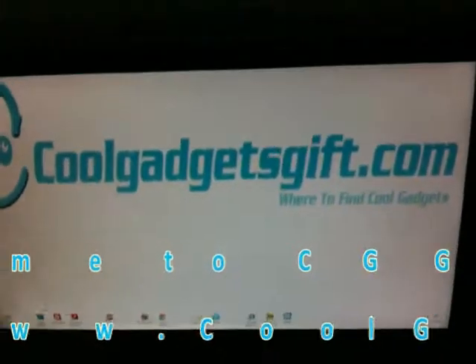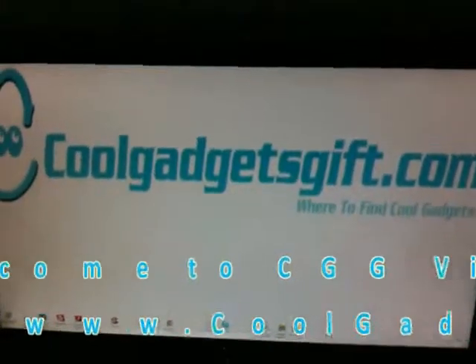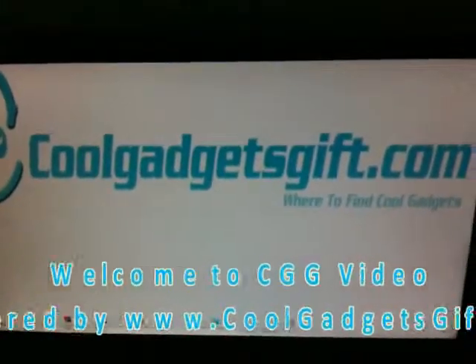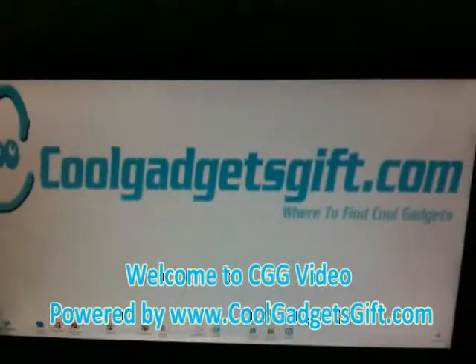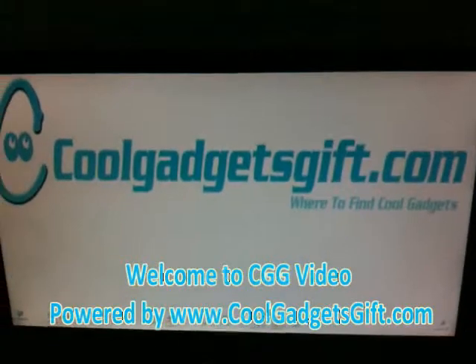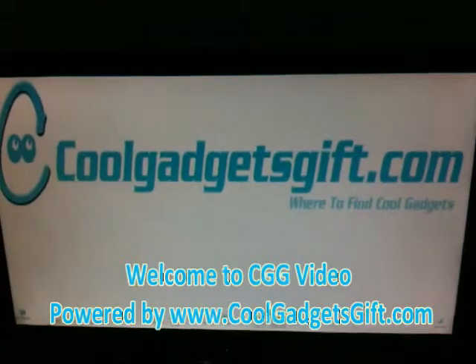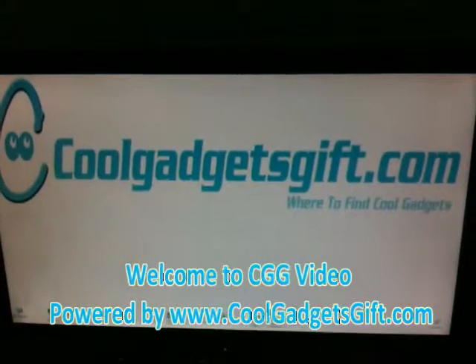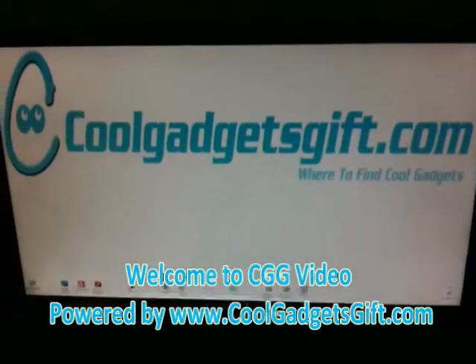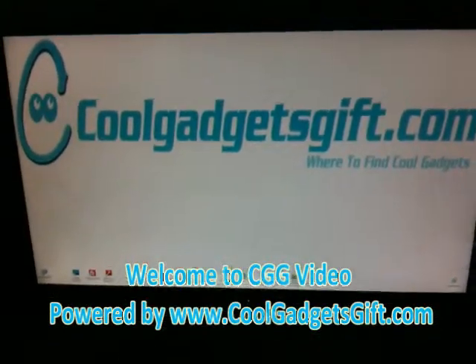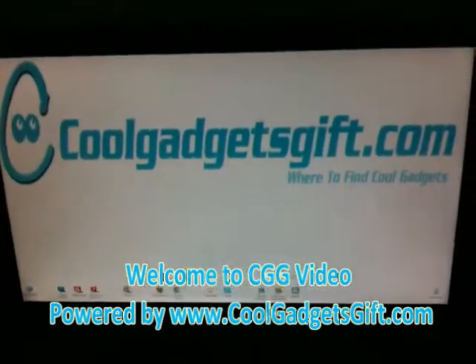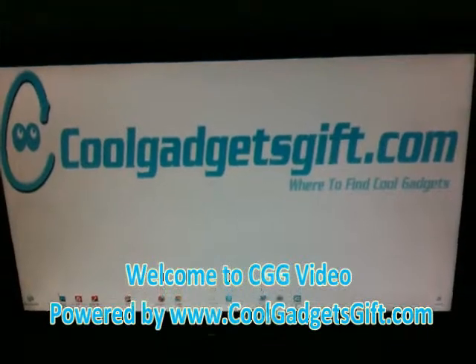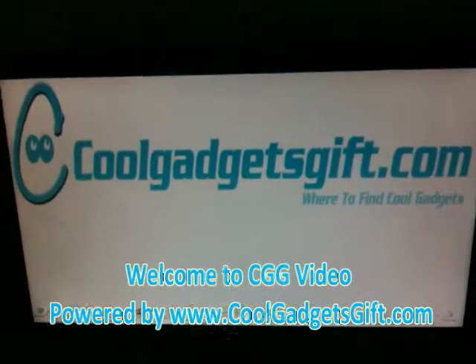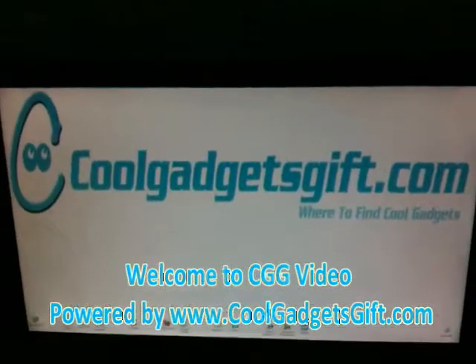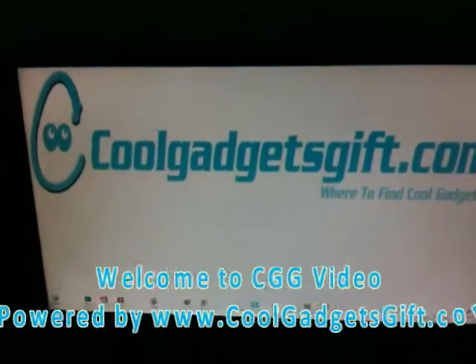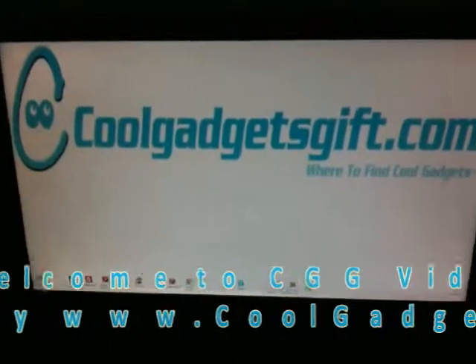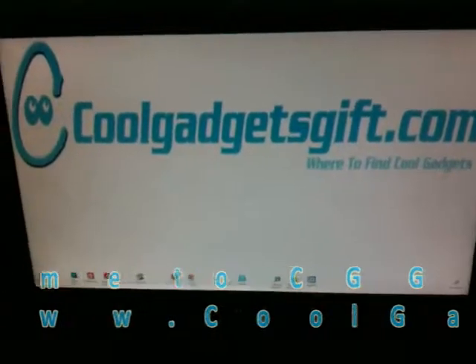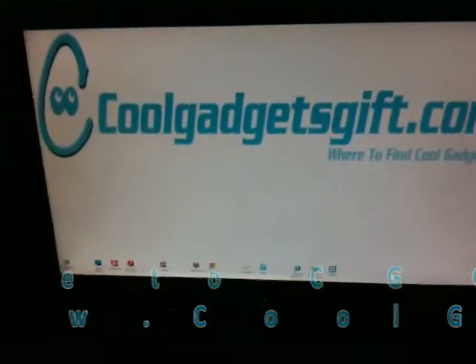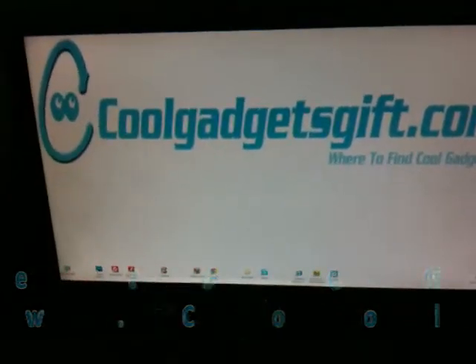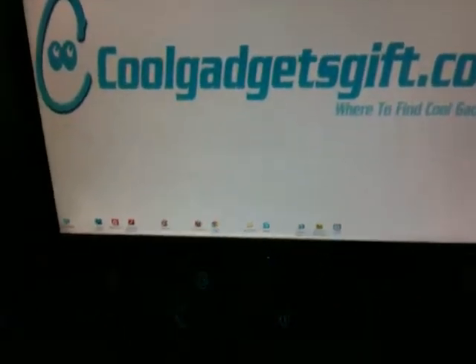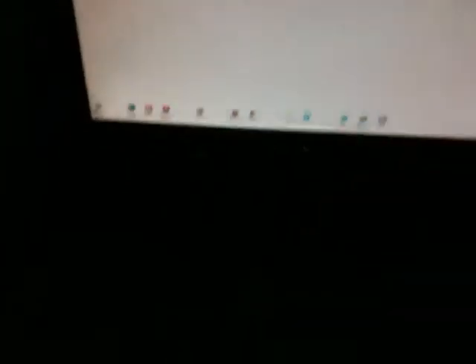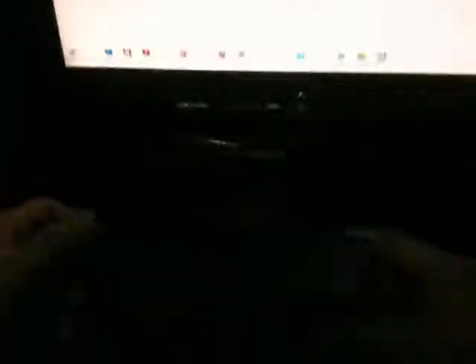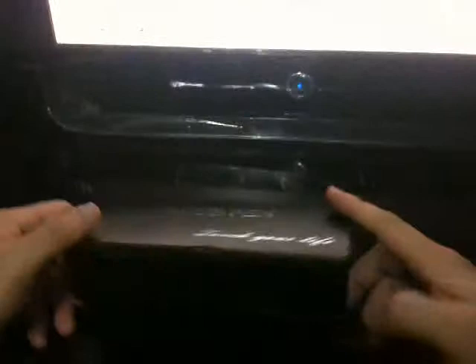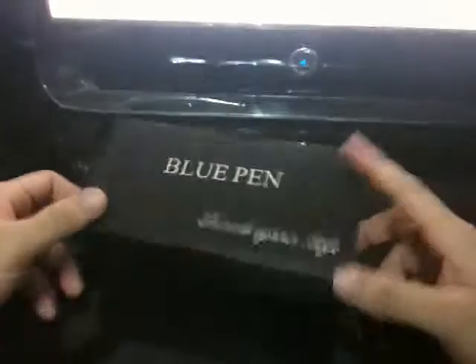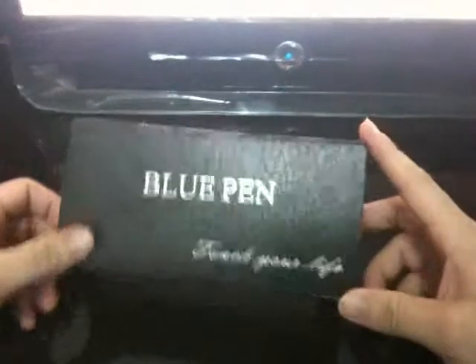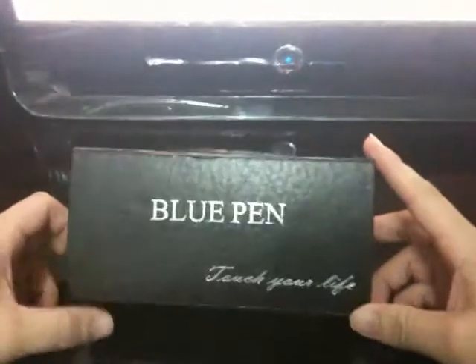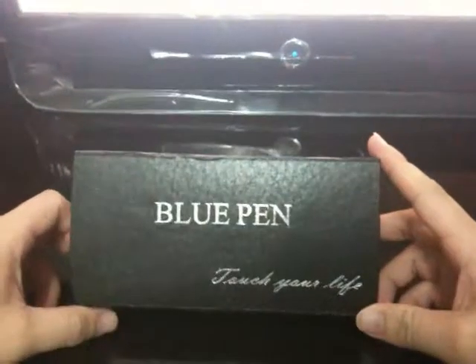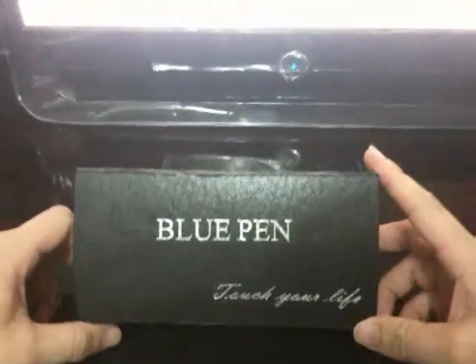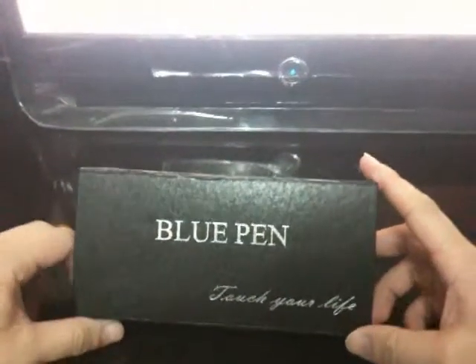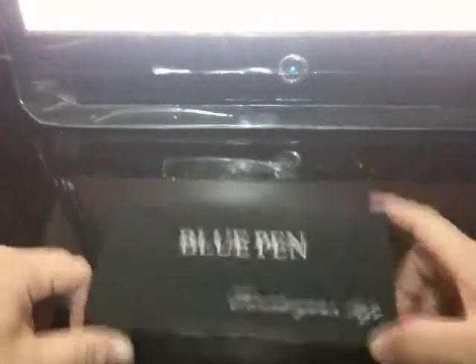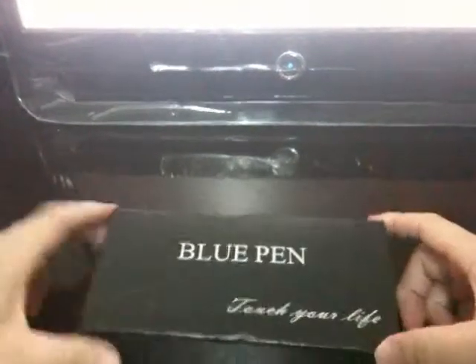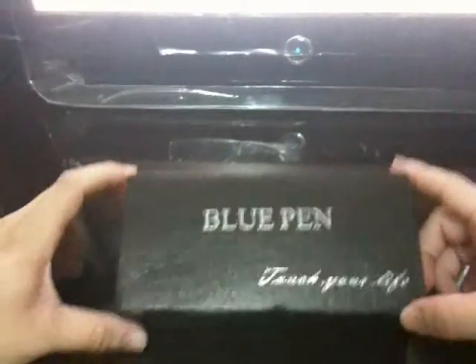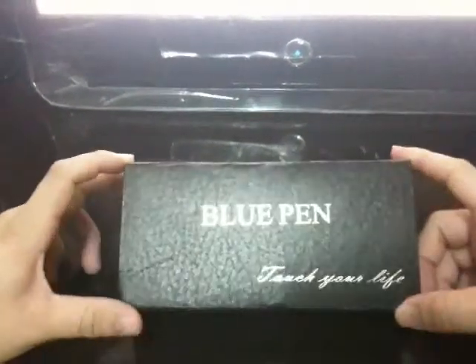Hi guys, welcome to CGG video channel. Today we are going to show you an amazing technology product. It is a very cool Bluetooth gadget, we call it BluePen.